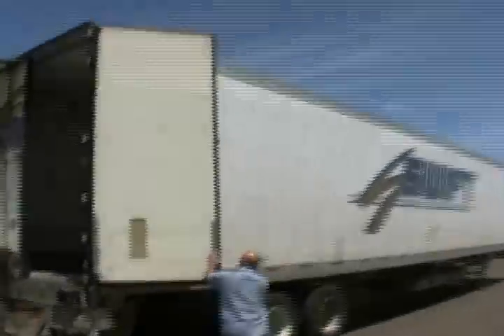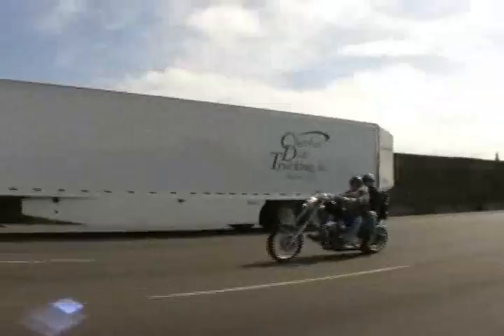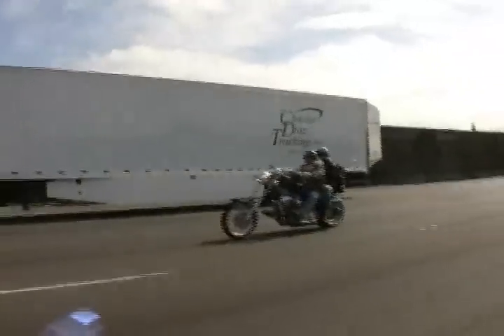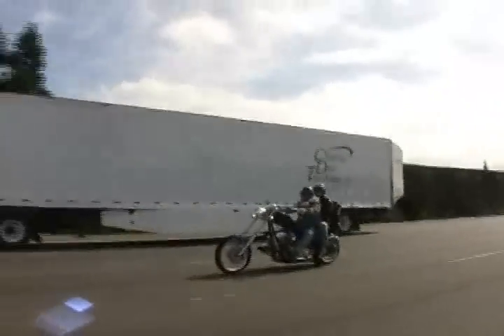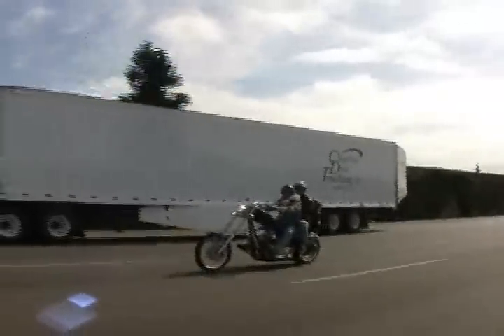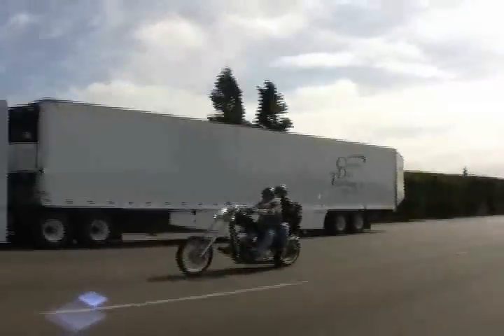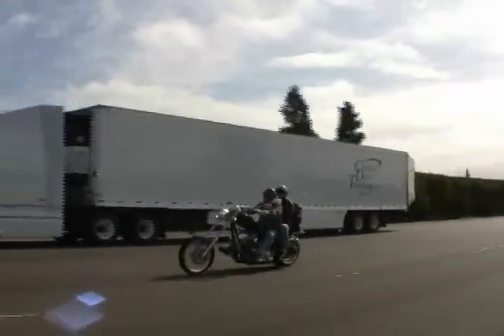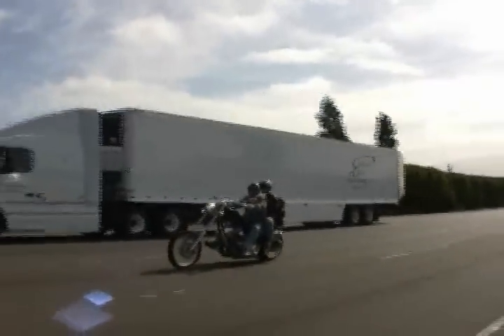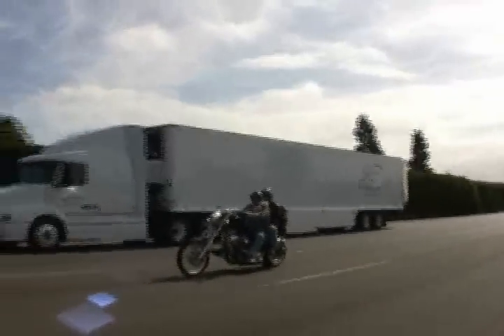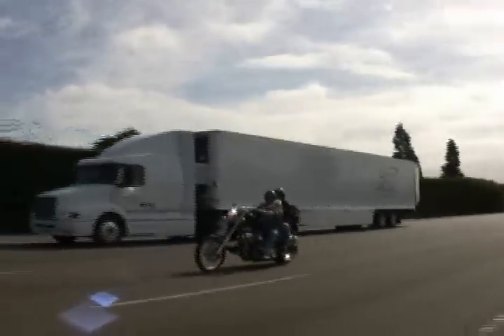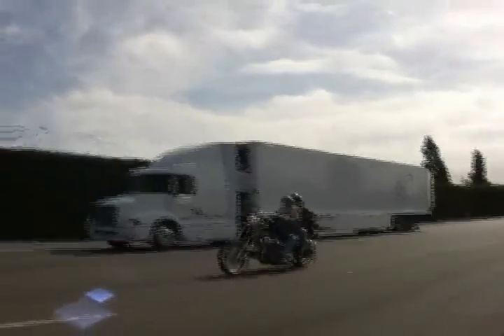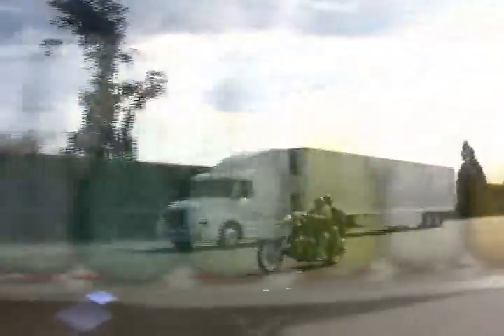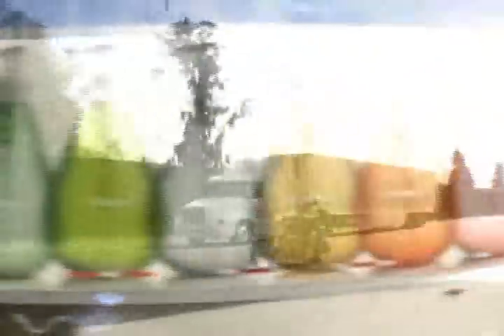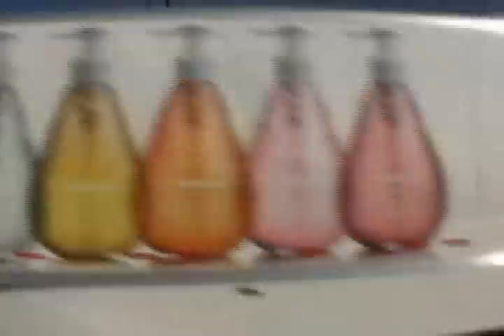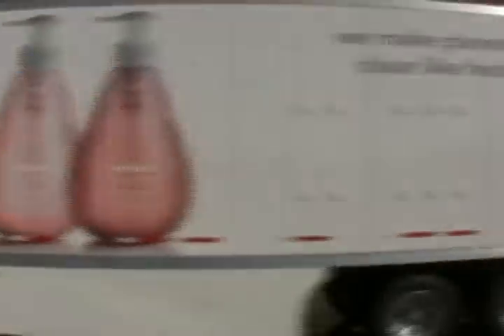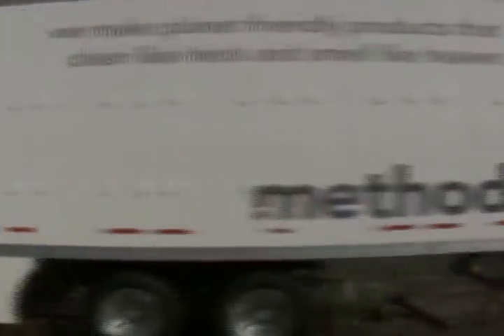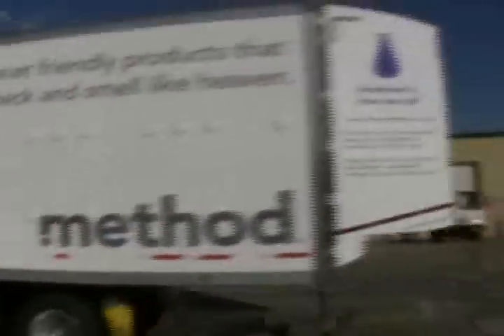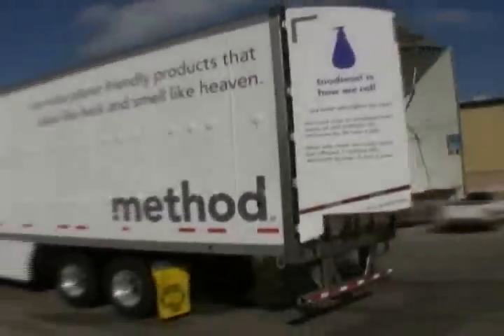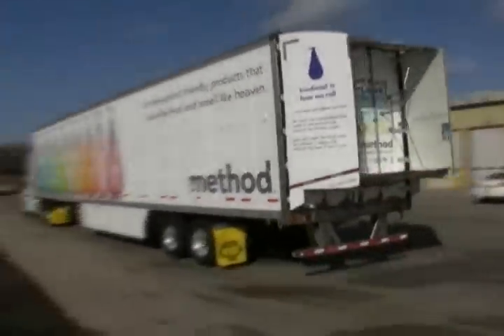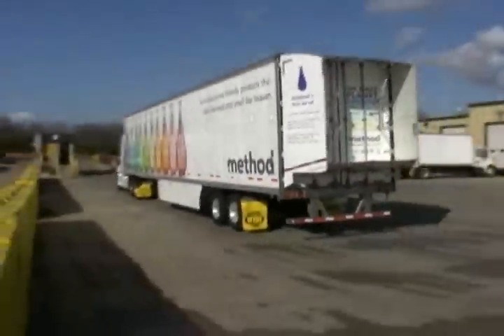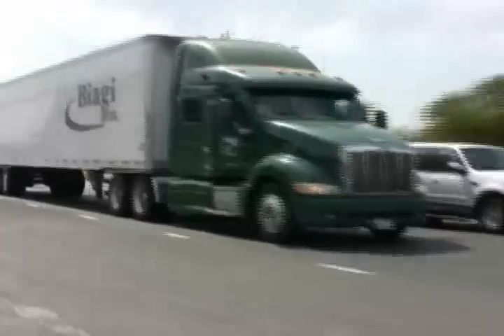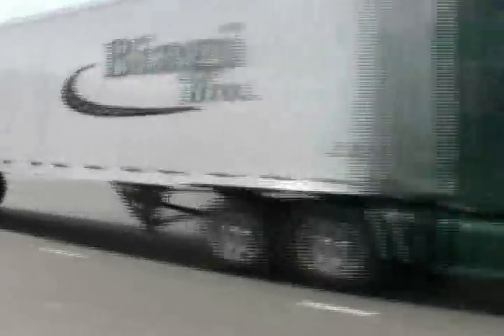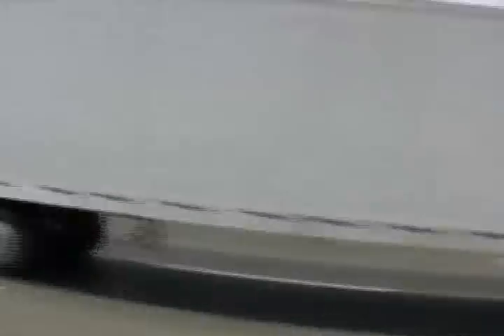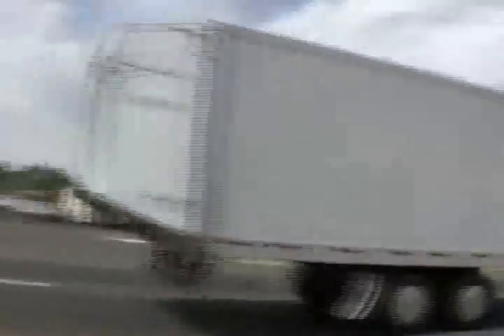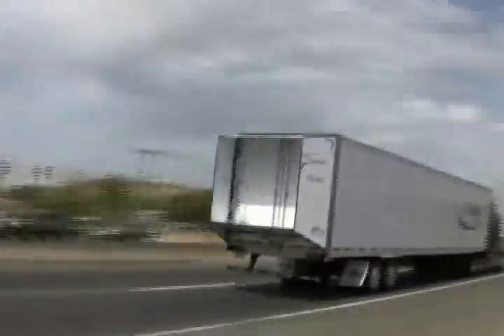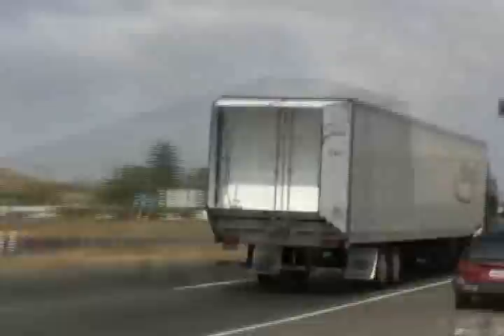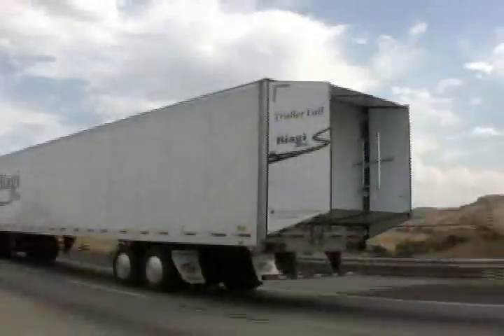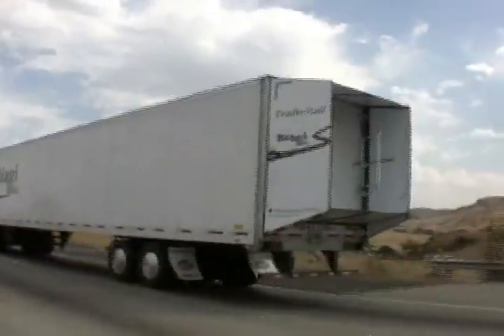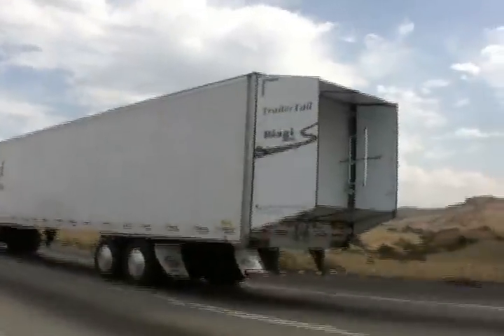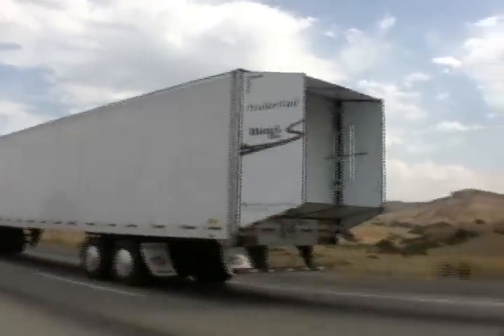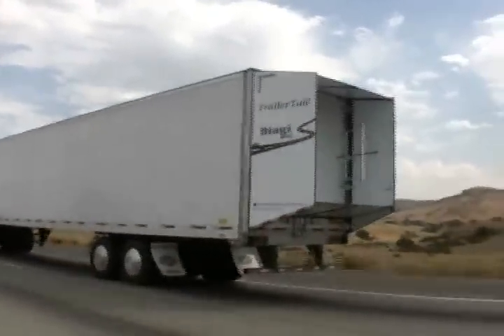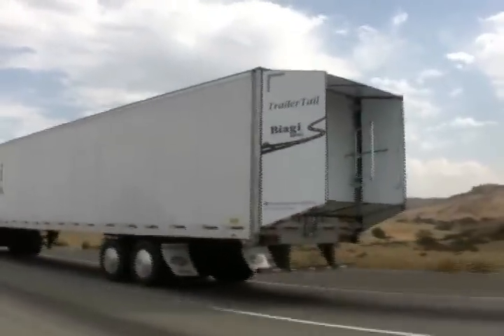For high mileage fleets, the Trailer Tail pays for itself in less than one year. Trucking fleets that demand efficiency demand Trailer Tail.